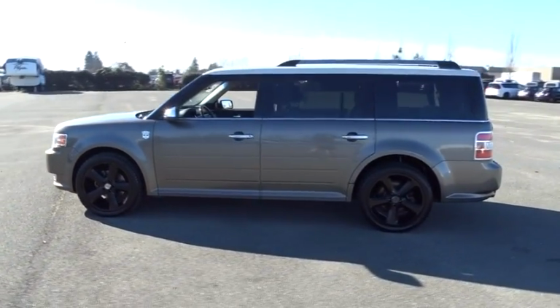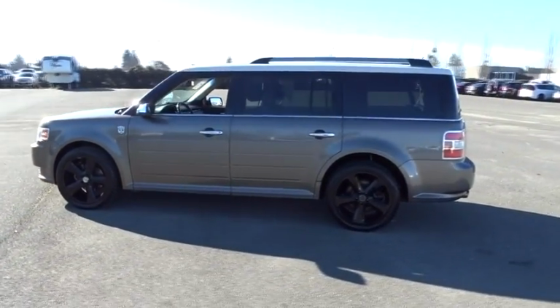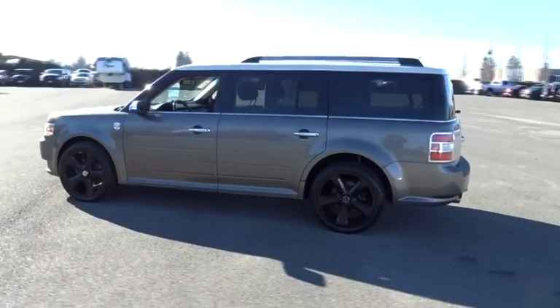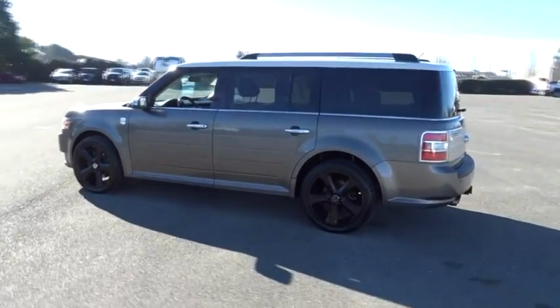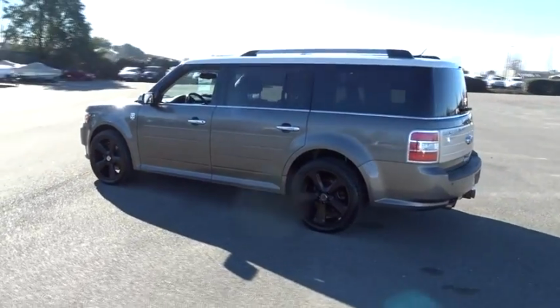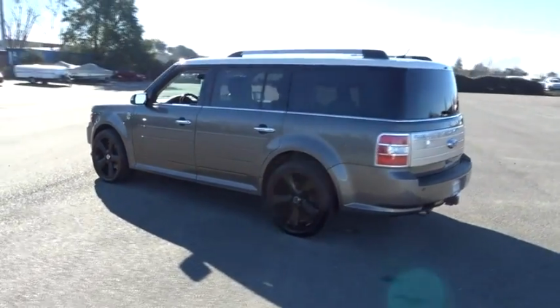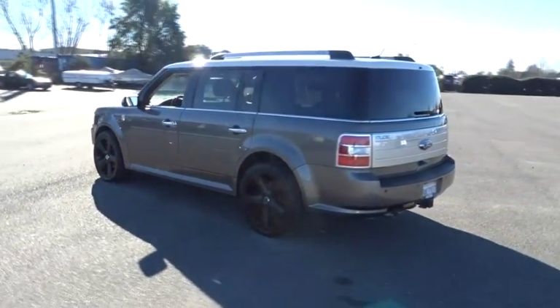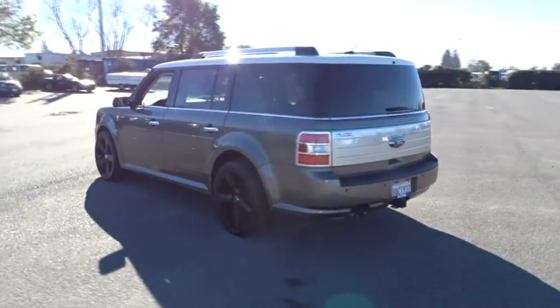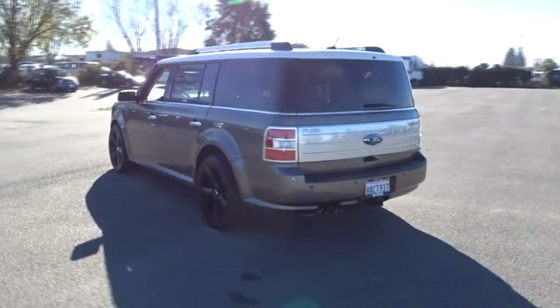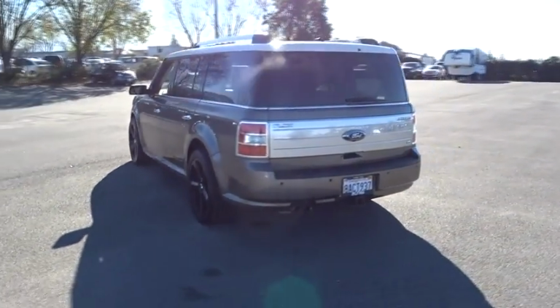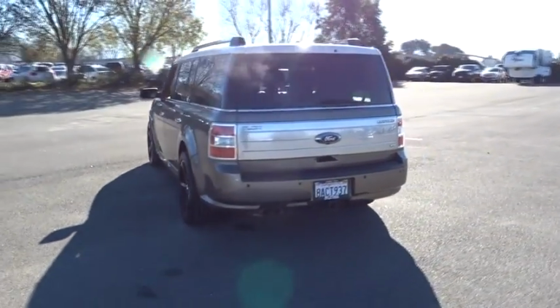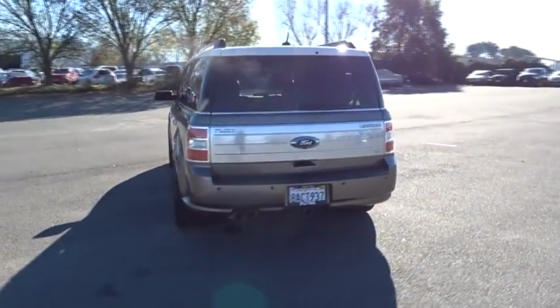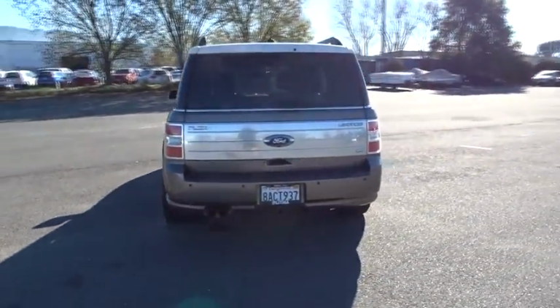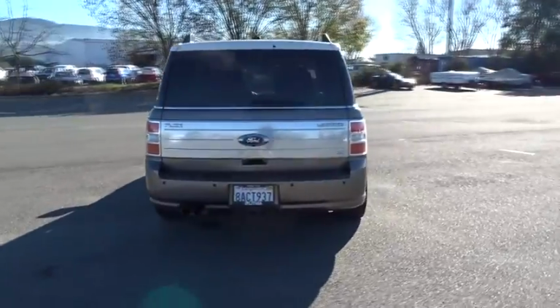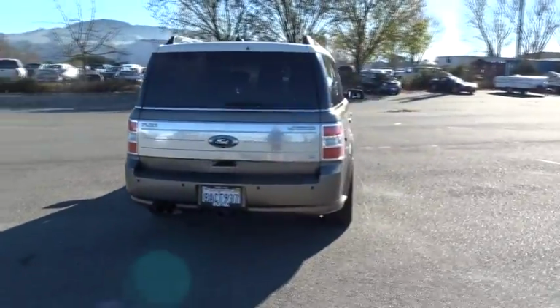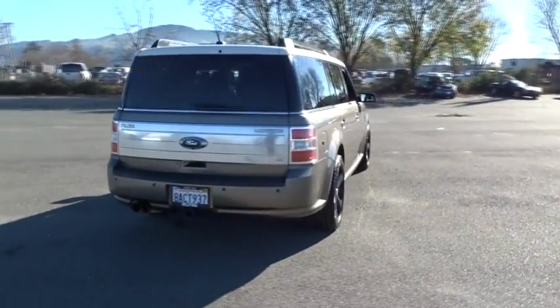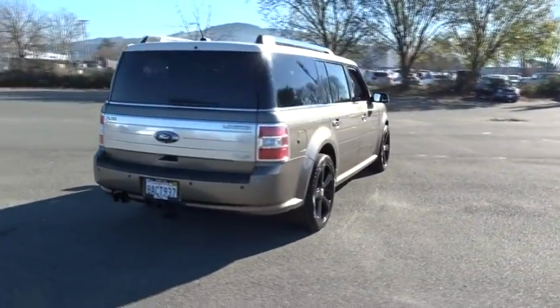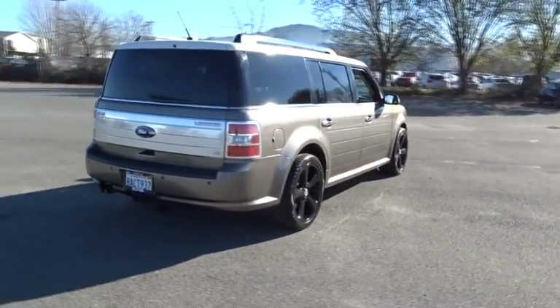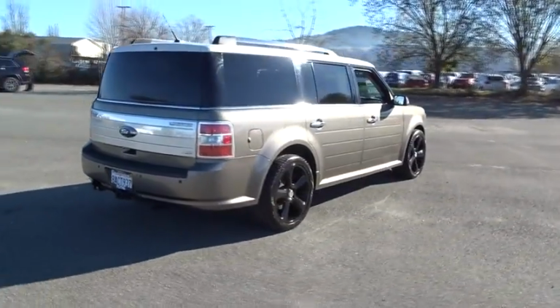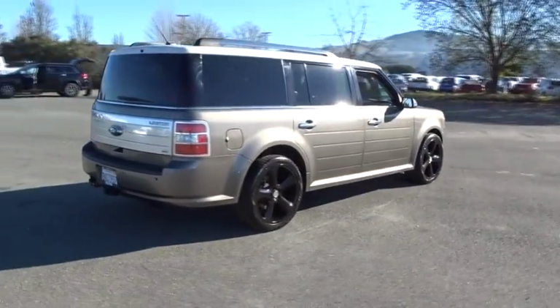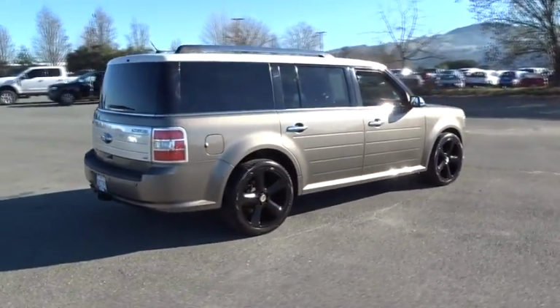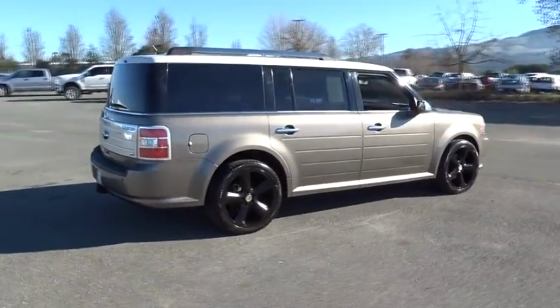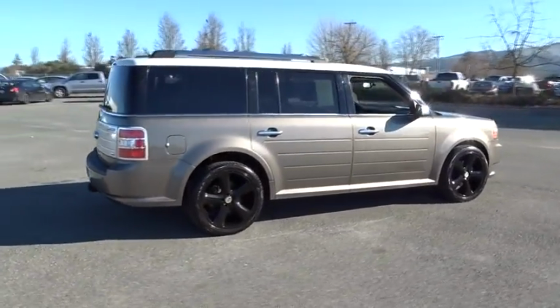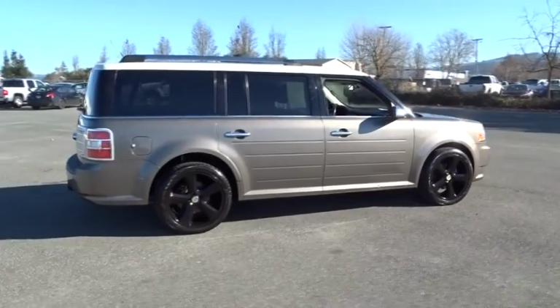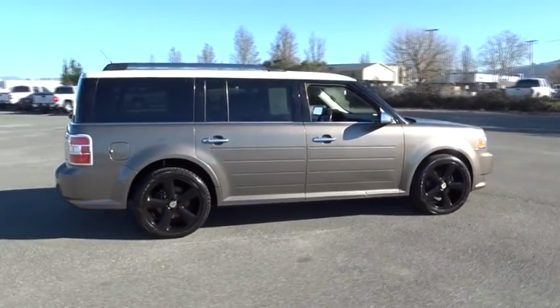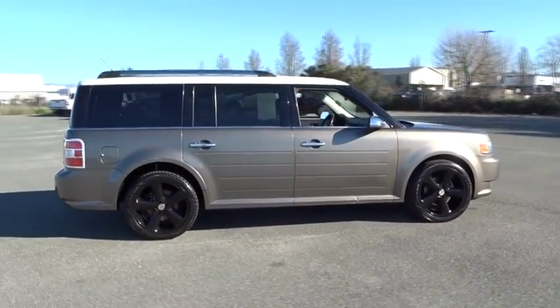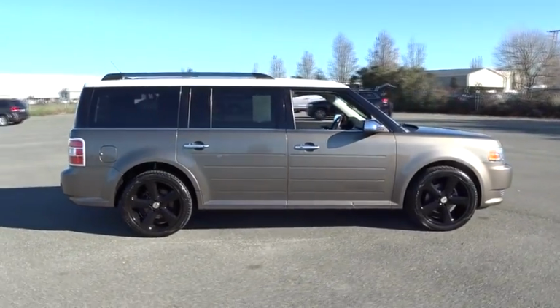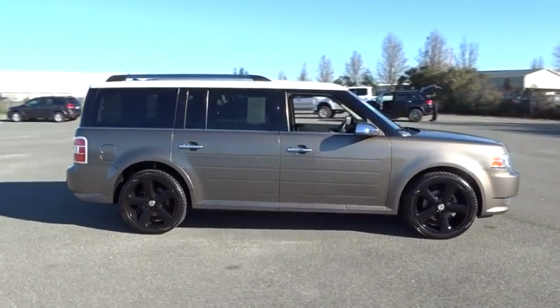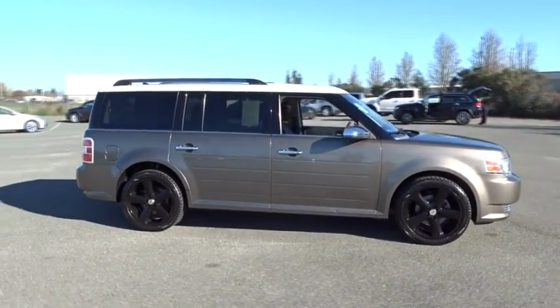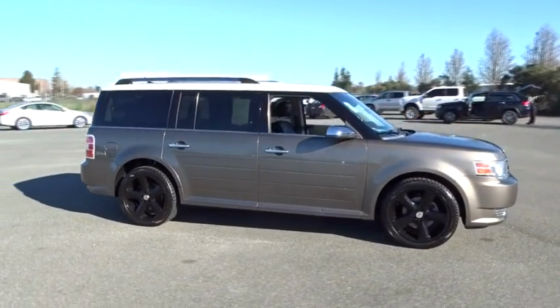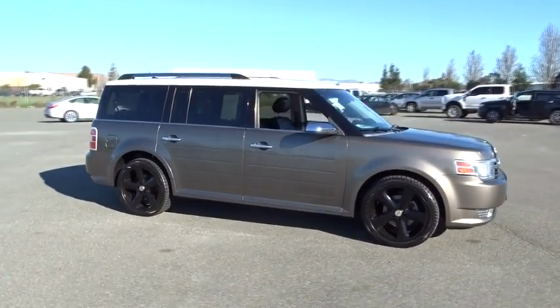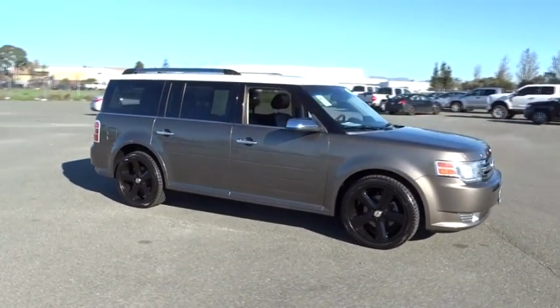This vehicle has less than 110,000 miles. Here are some of this vehicle's great options: all-wheel drive, third-row seat, power liftgate, keyless entry, power passenger seat, leather-wrapped steering wheel, power steering, adjustable steering wheel.